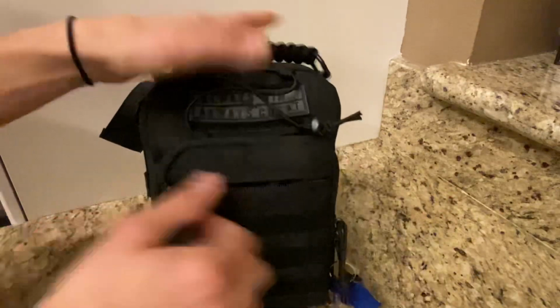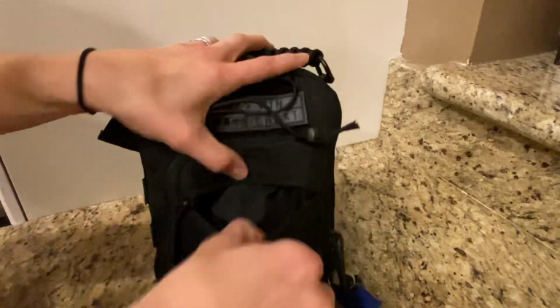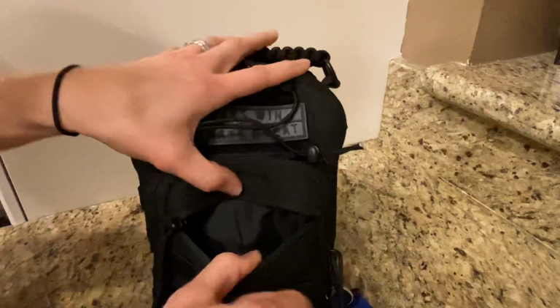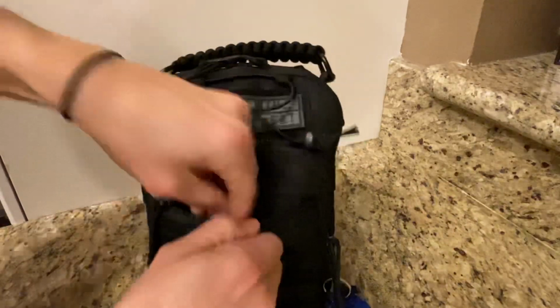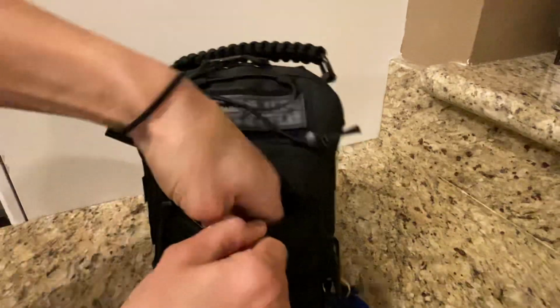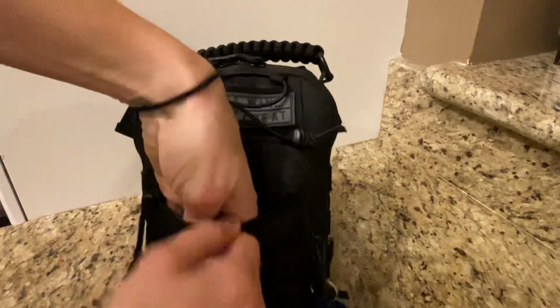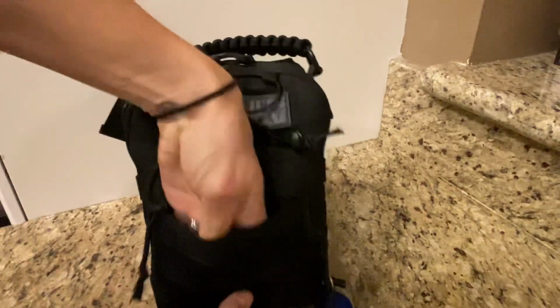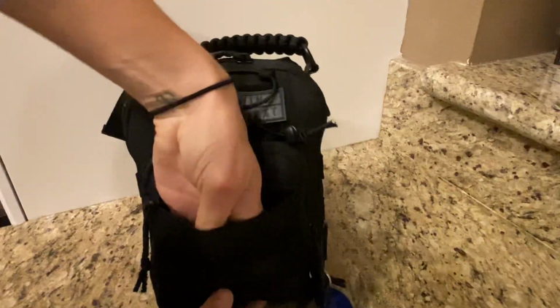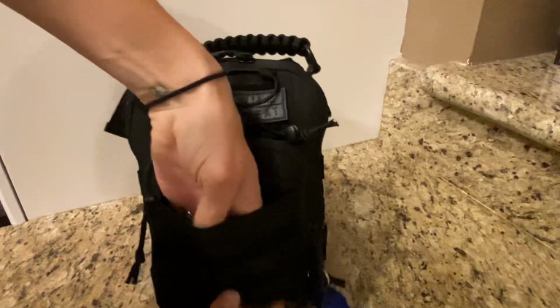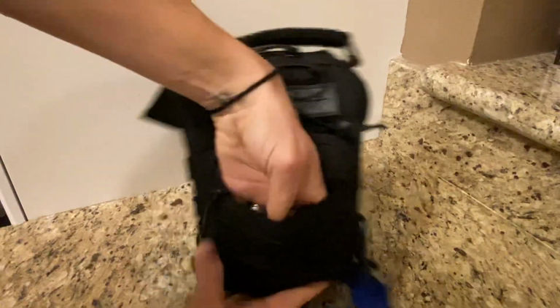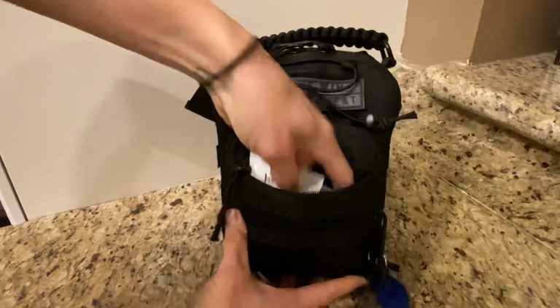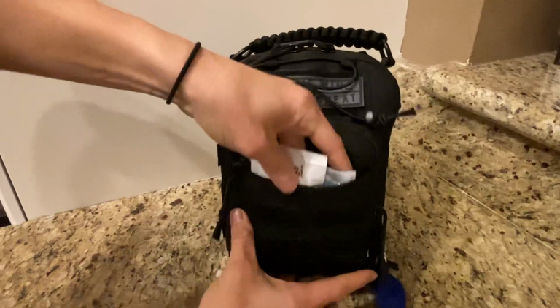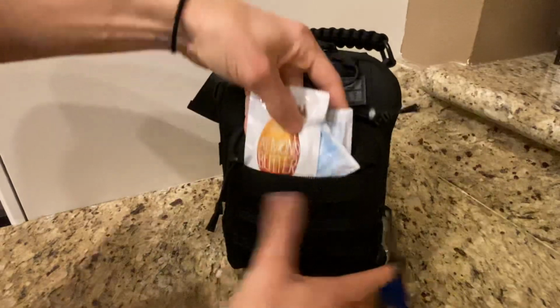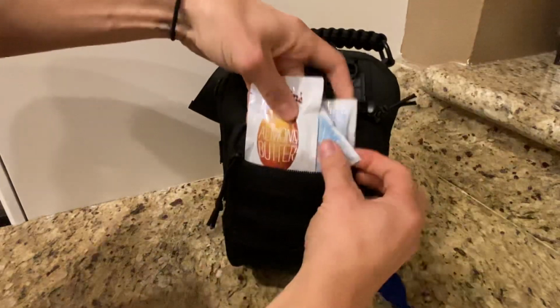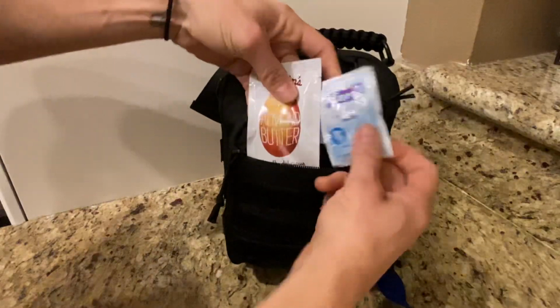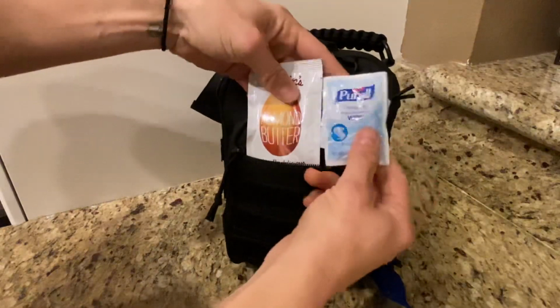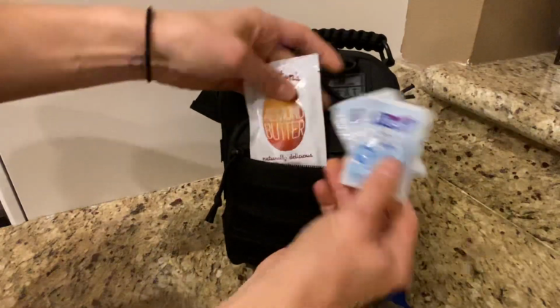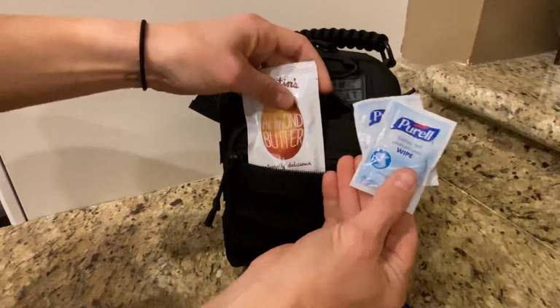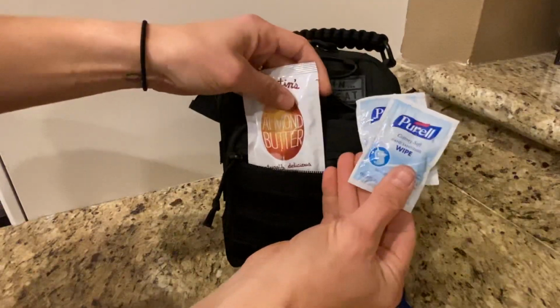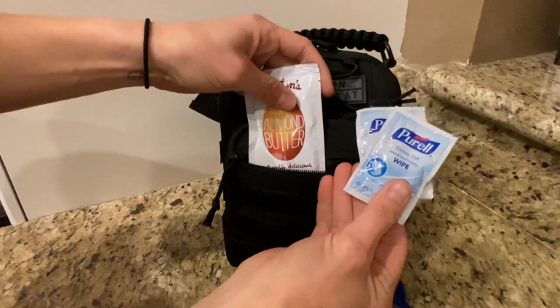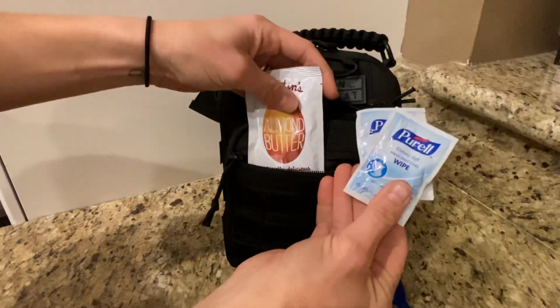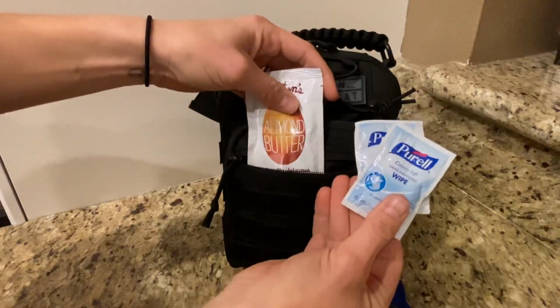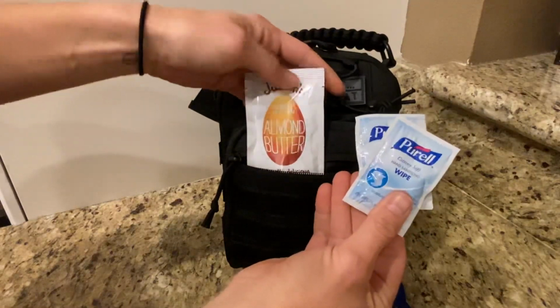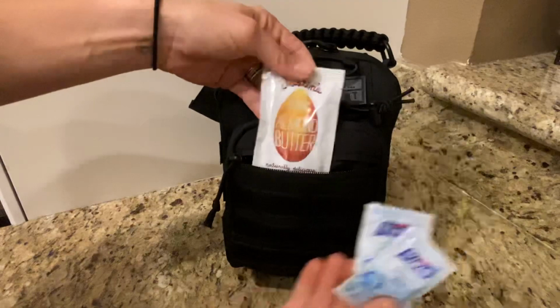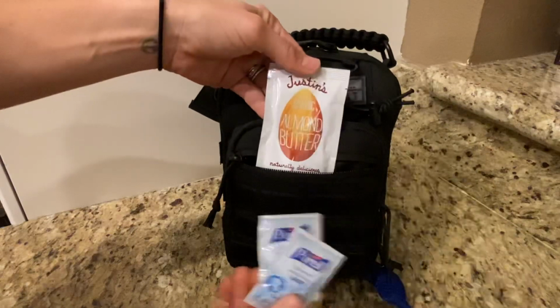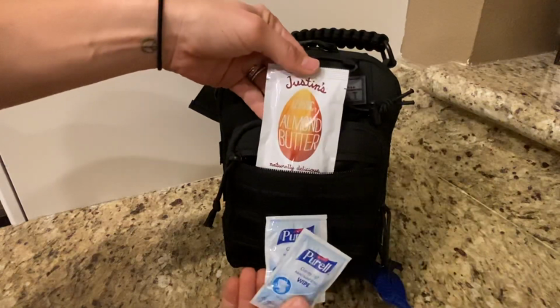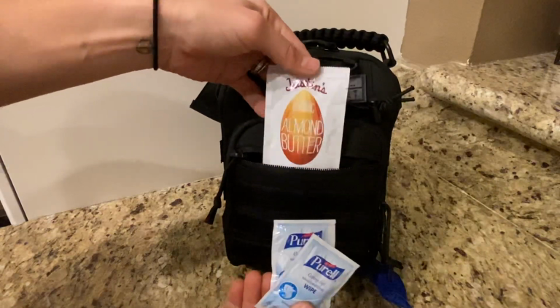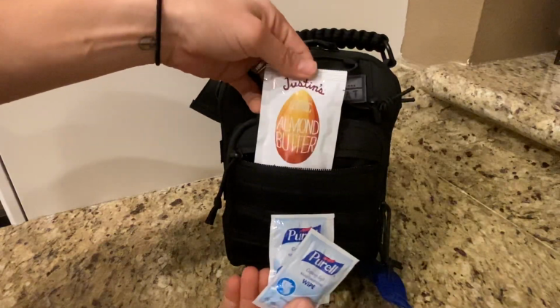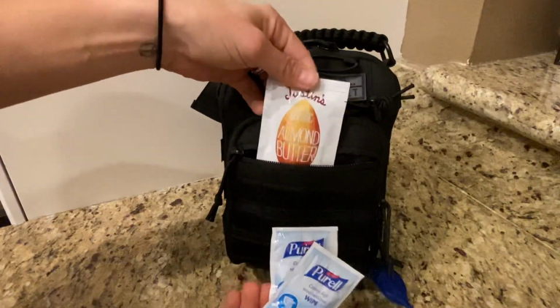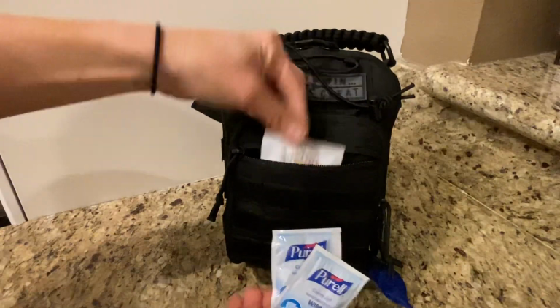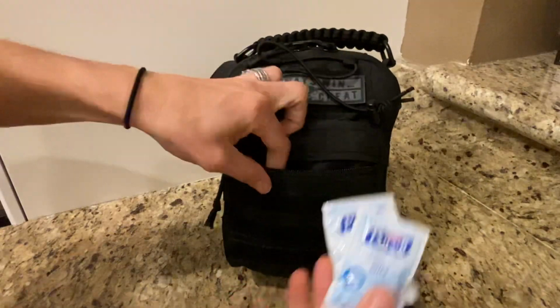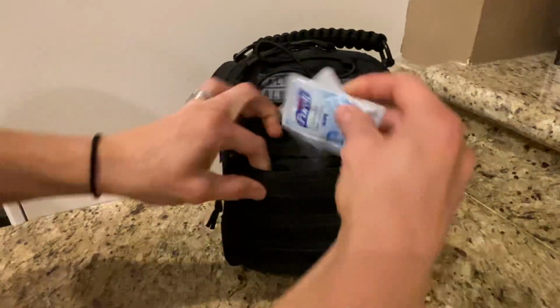First zipper: you're going to have two Purell hand sanitizing wipes and a classic almond butter for nutrition.